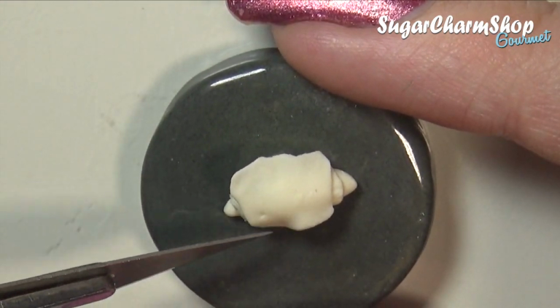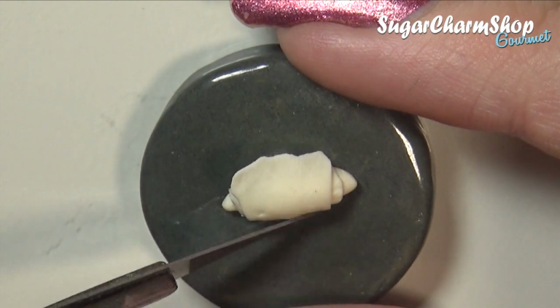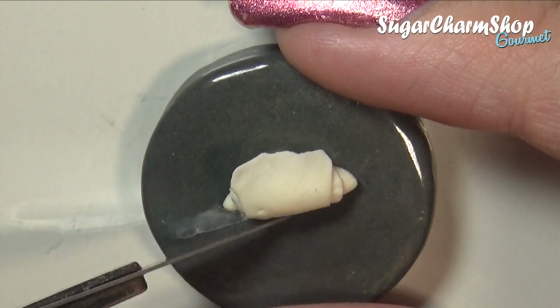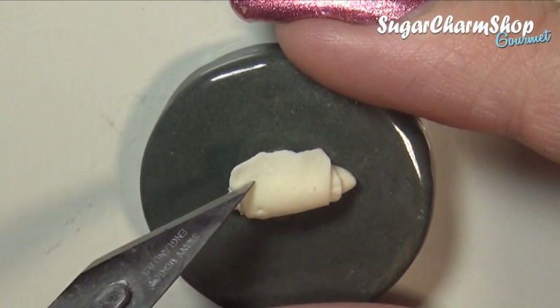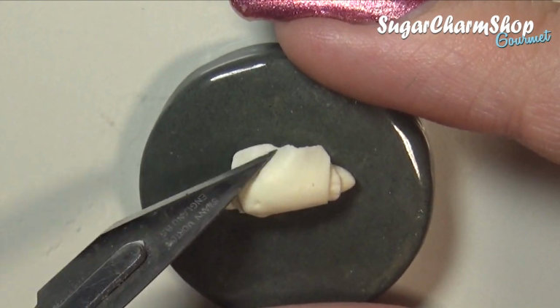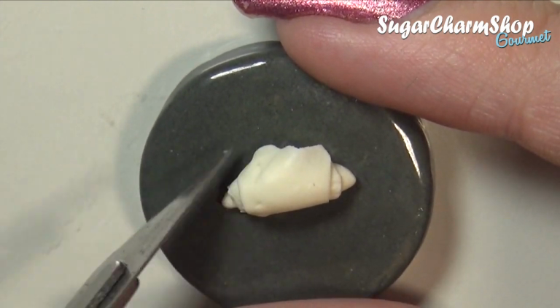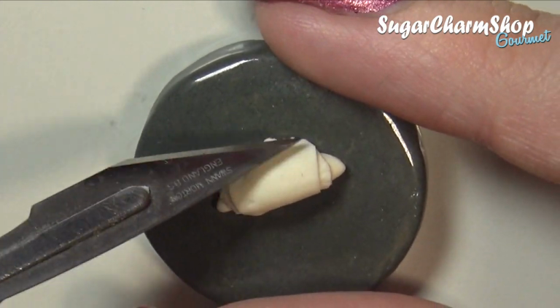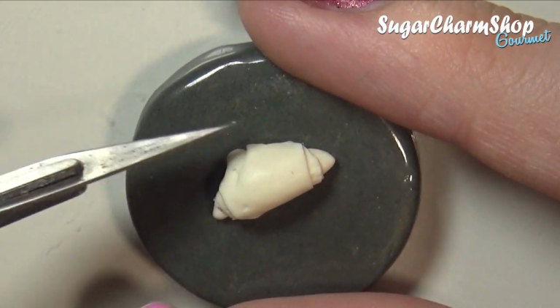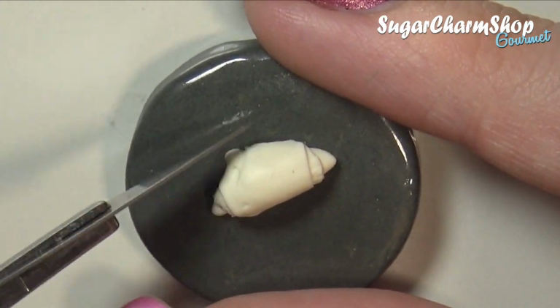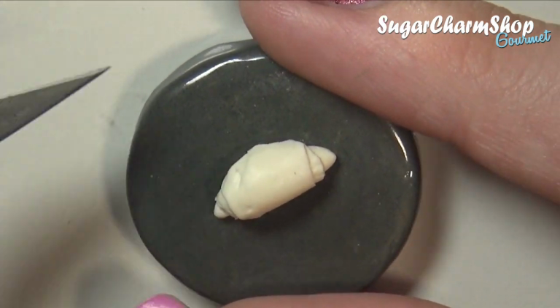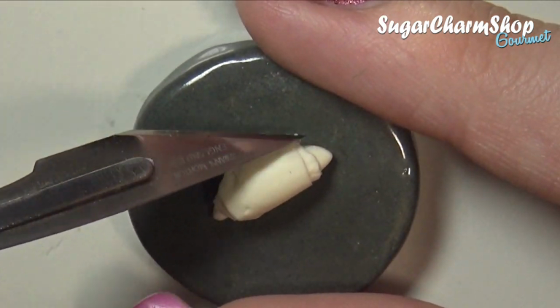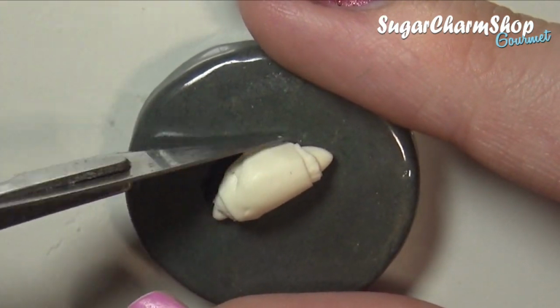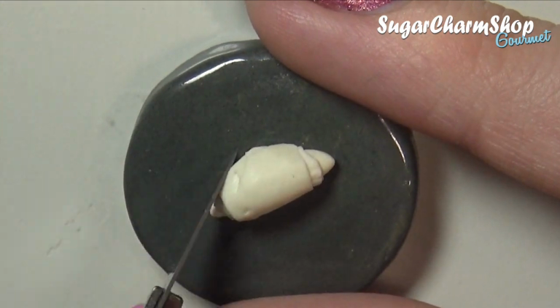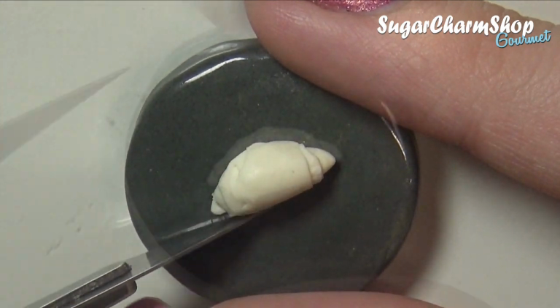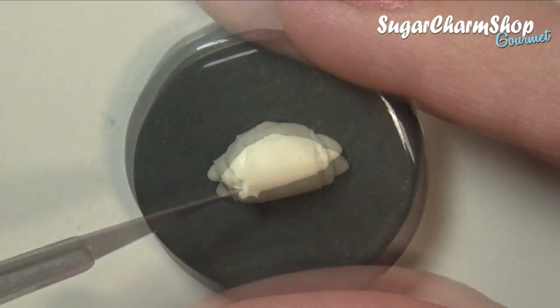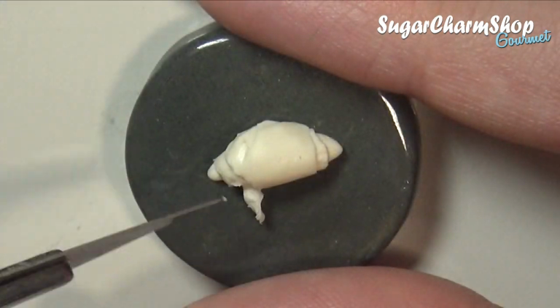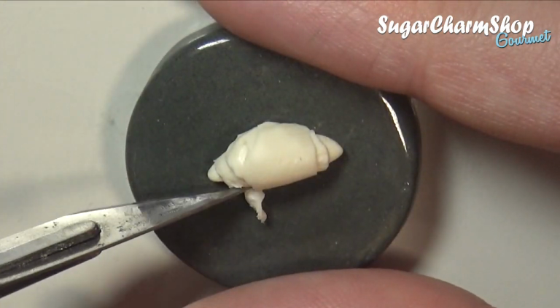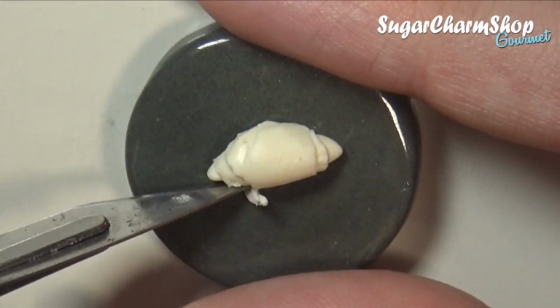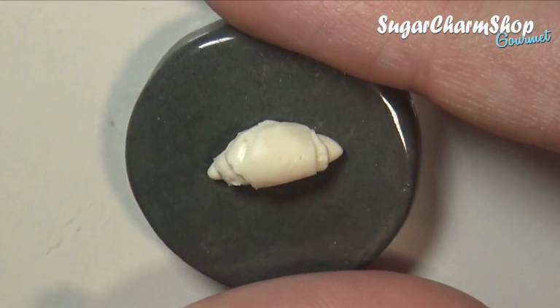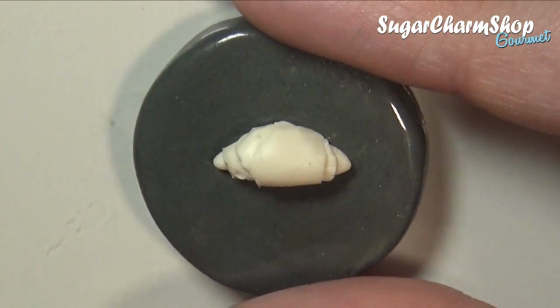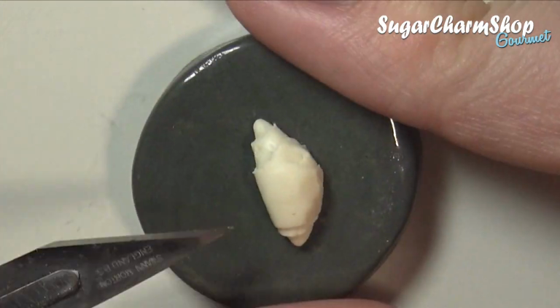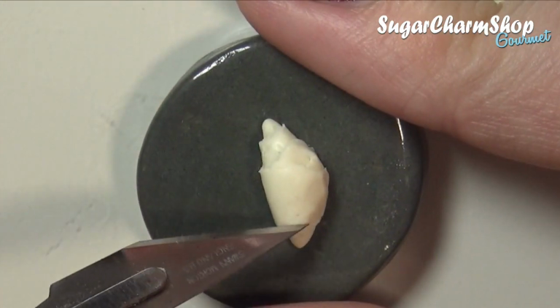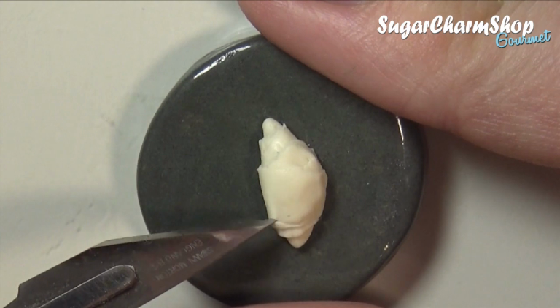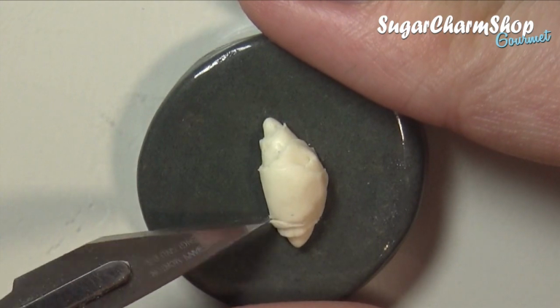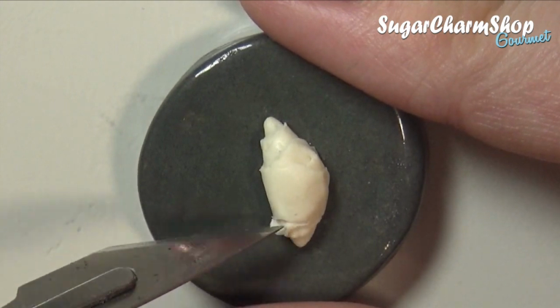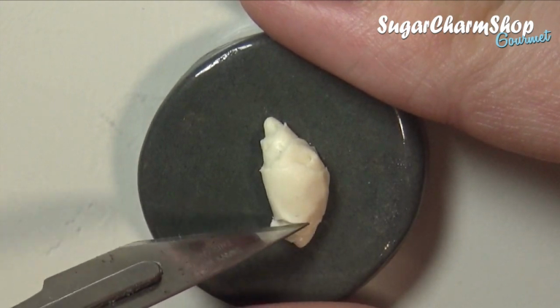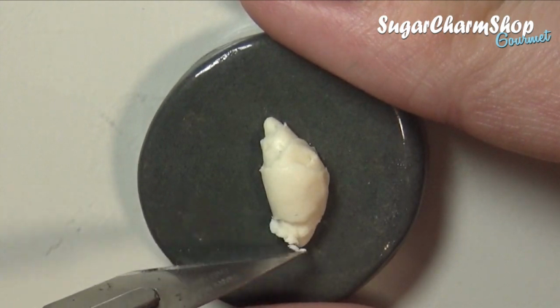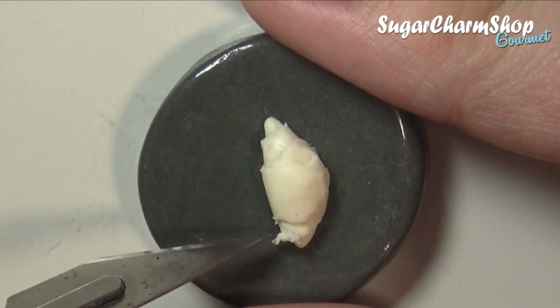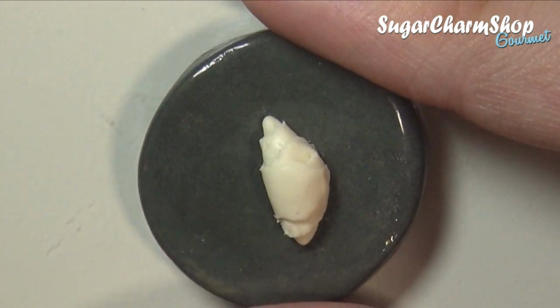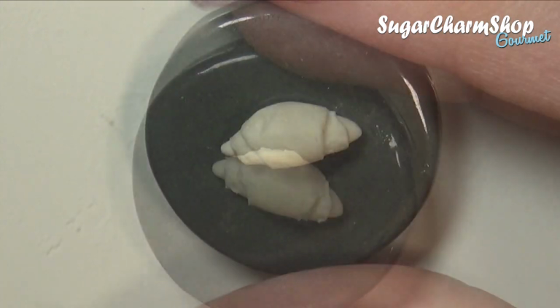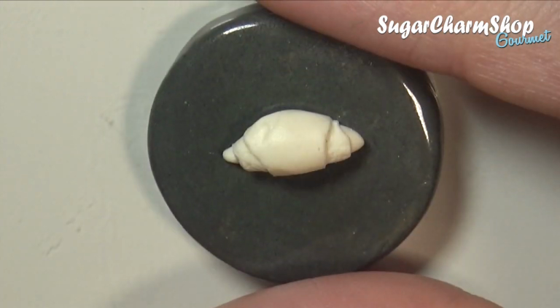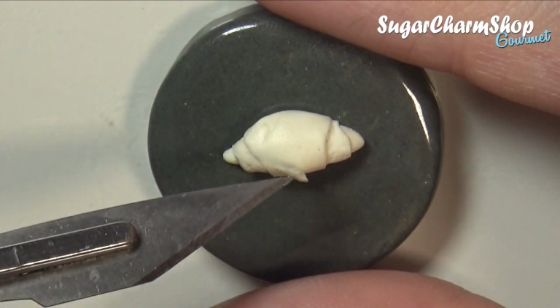There are lots of different types of looks when it comes to croissants. Some look a lot more flaky, some are very smooth, some have a lot of ridges and some do not, so it's really up to you how you want it to look. I recommend checking out Google for reference pictures to find the style you prefer.